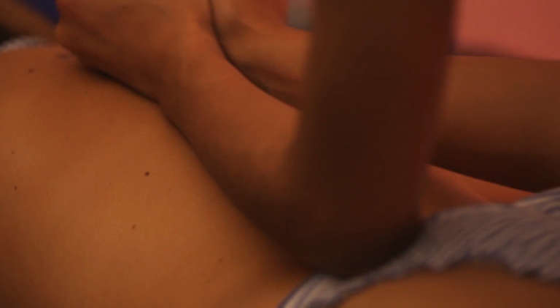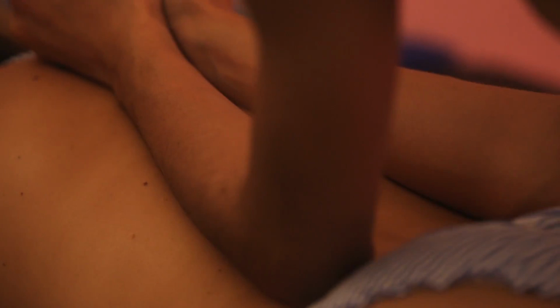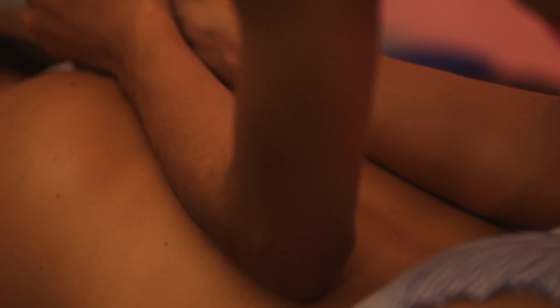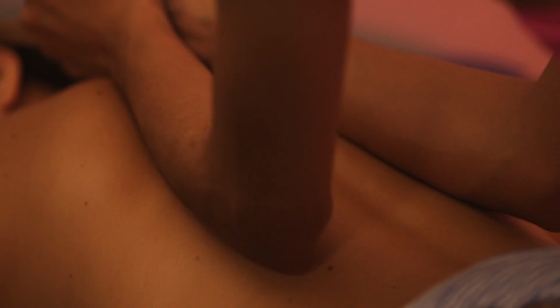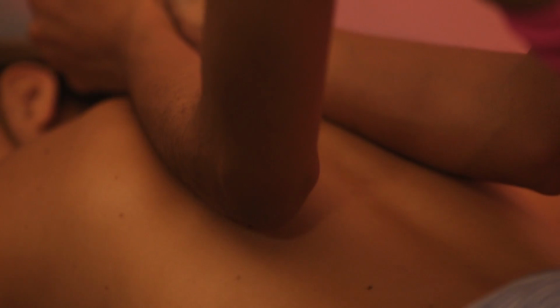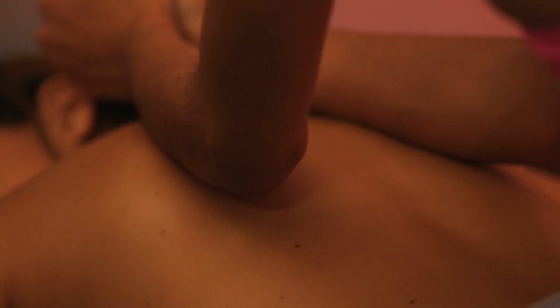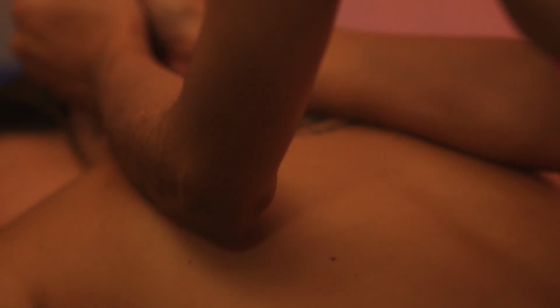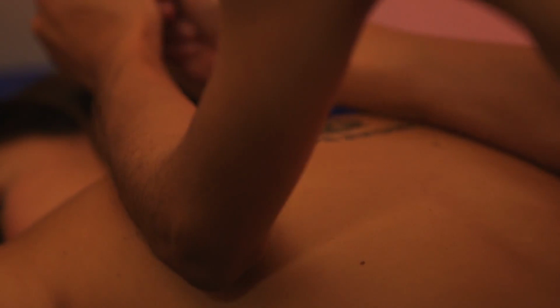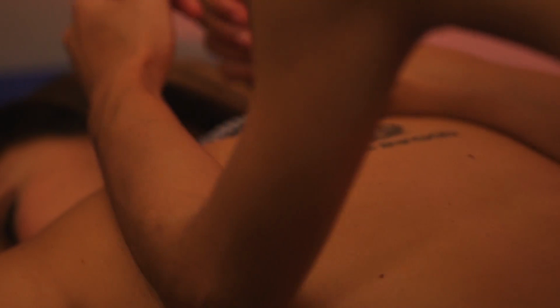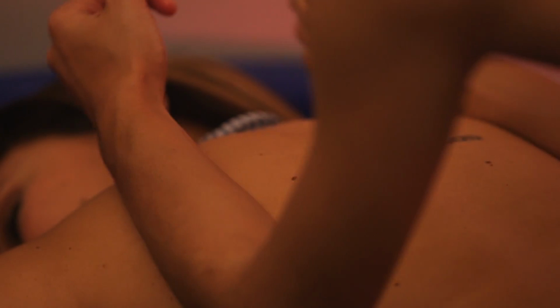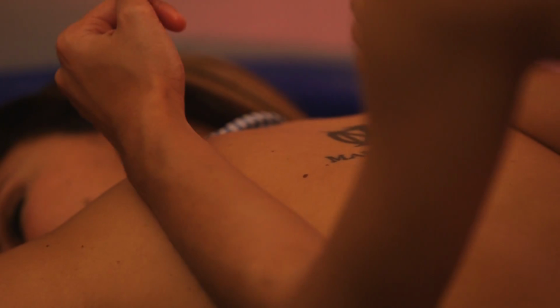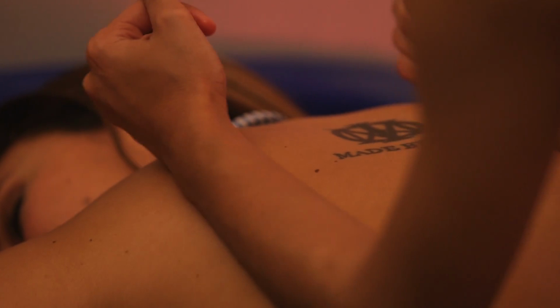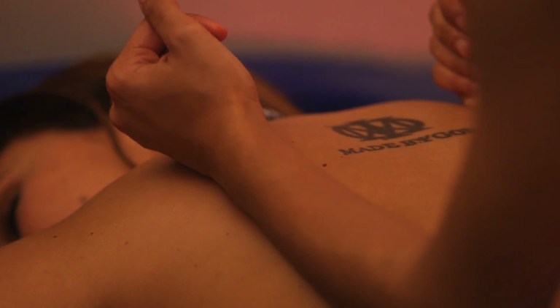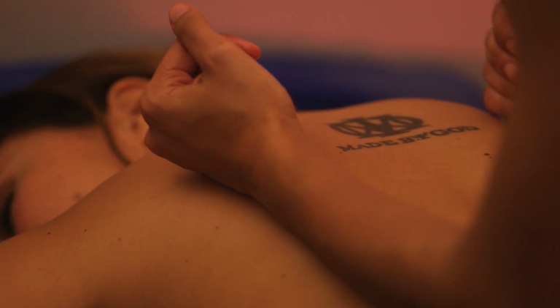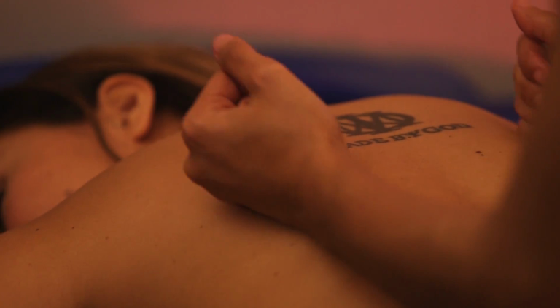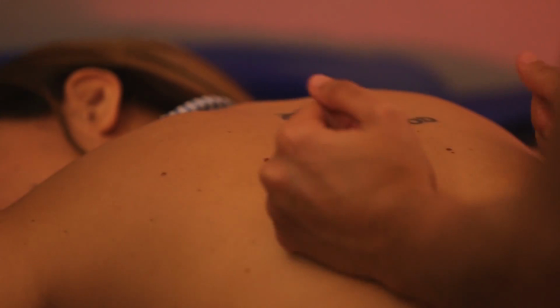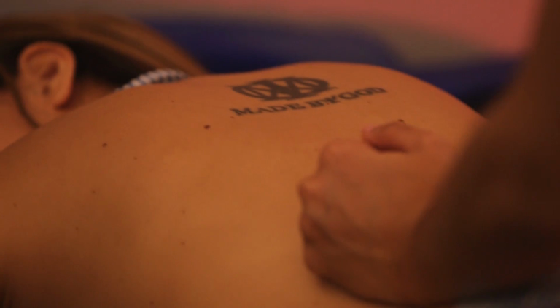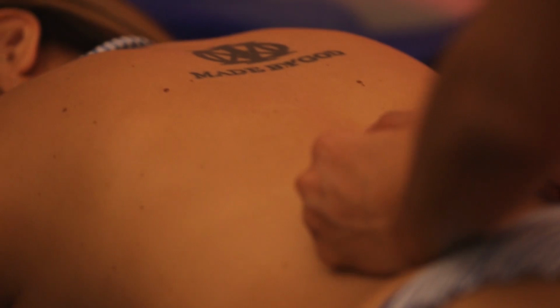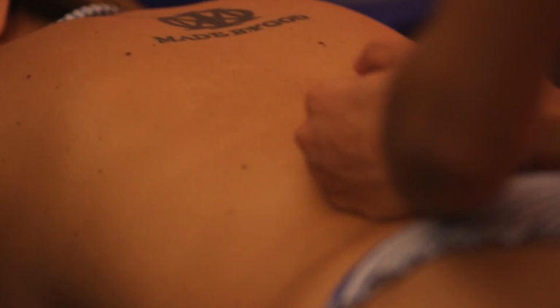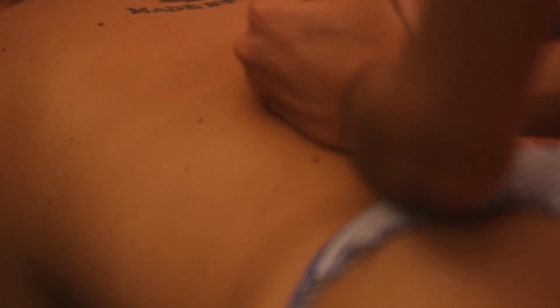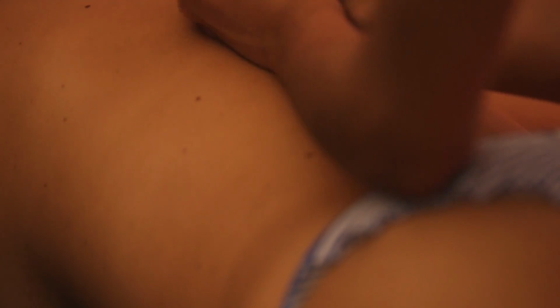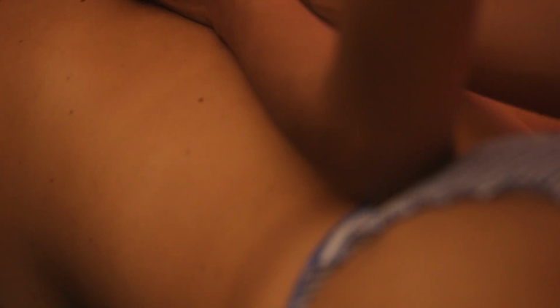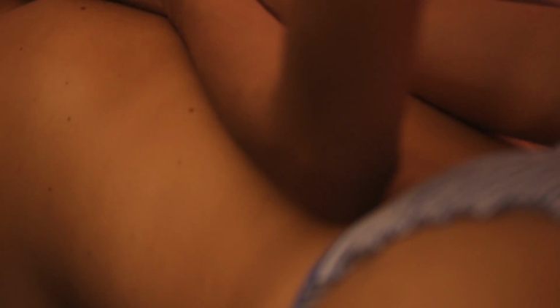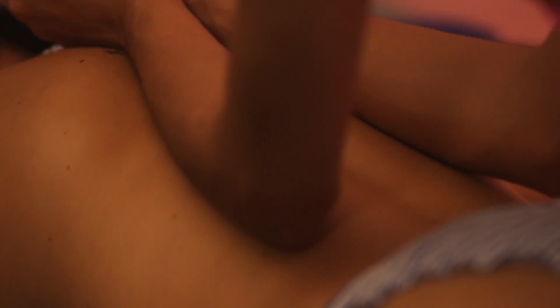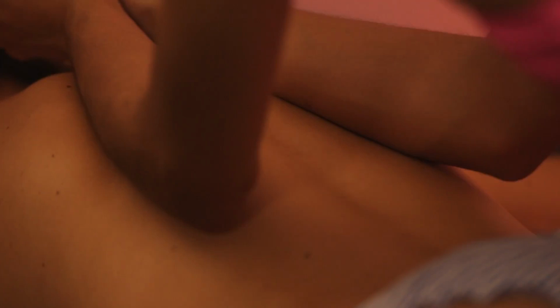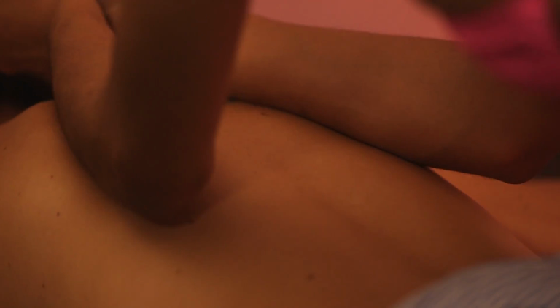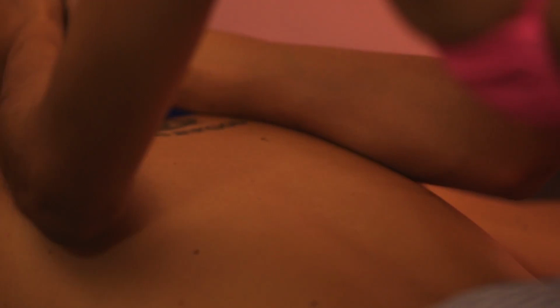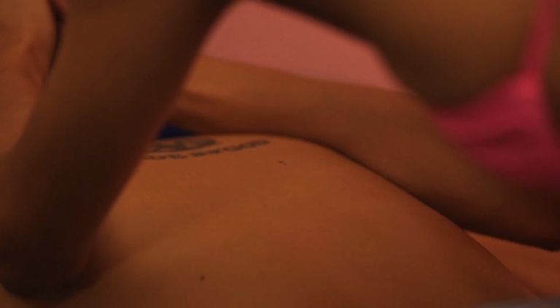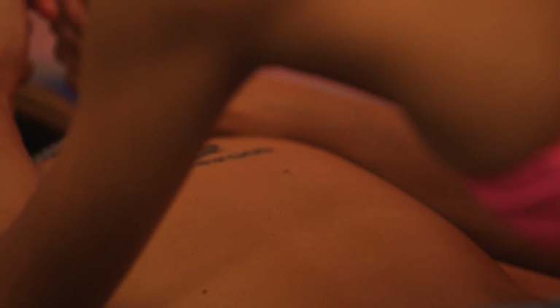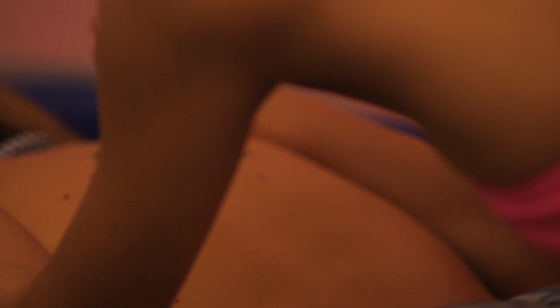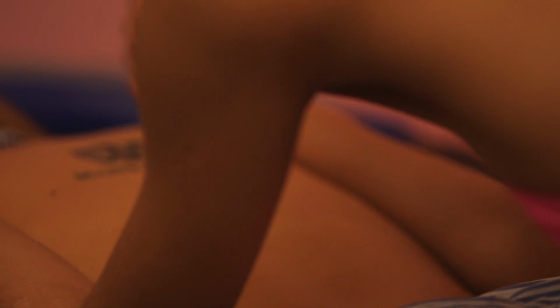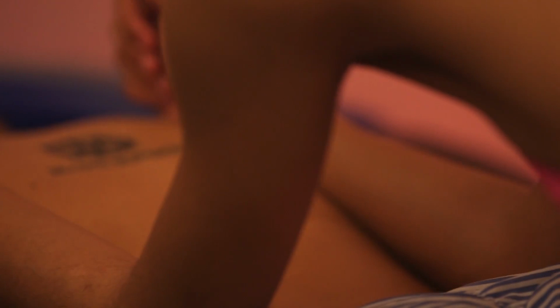With your forearms, you'll barely touch your partner's skin, but the weight of your body will exercise a pressure on your partner's body, so you will alternate between gentle touch and pressure.